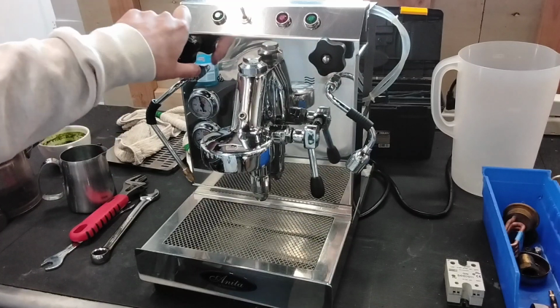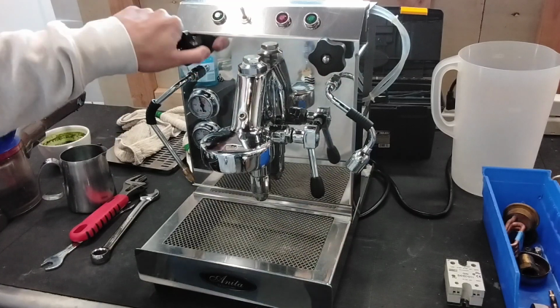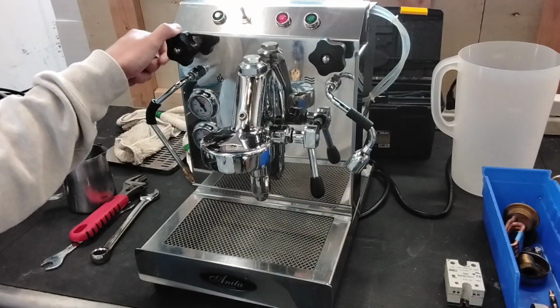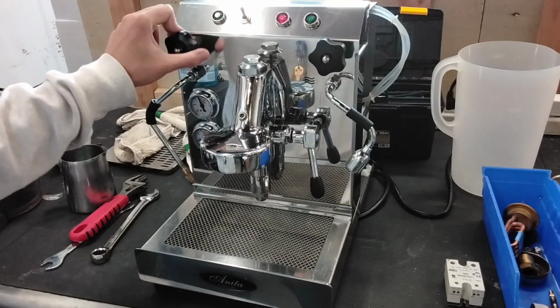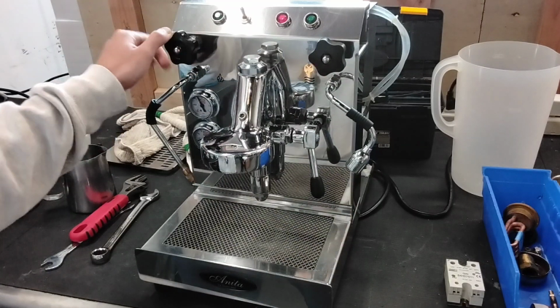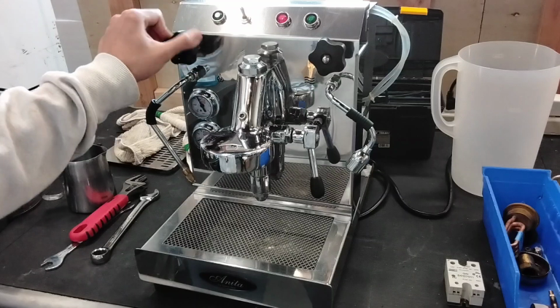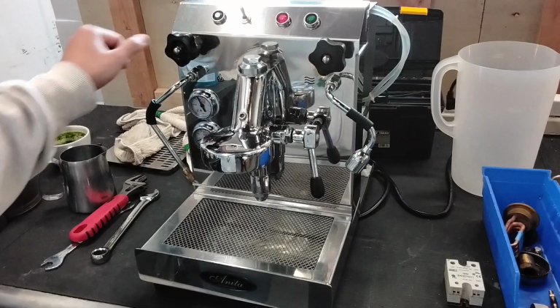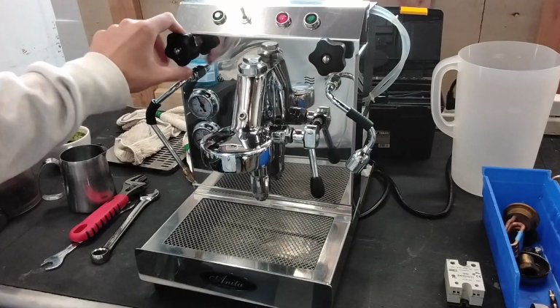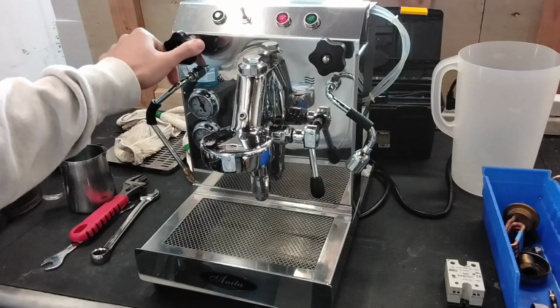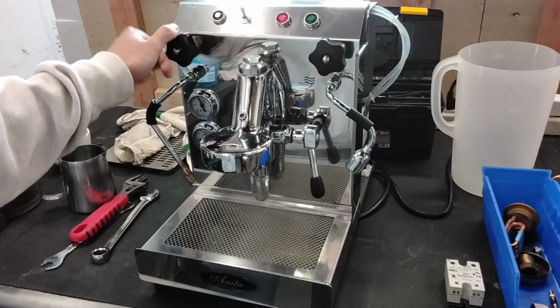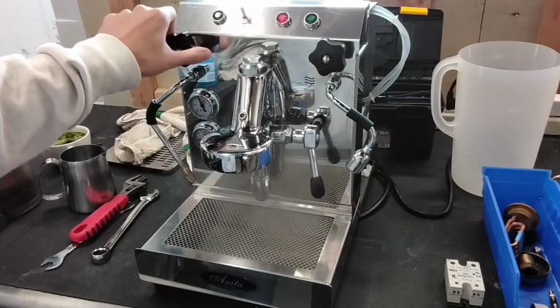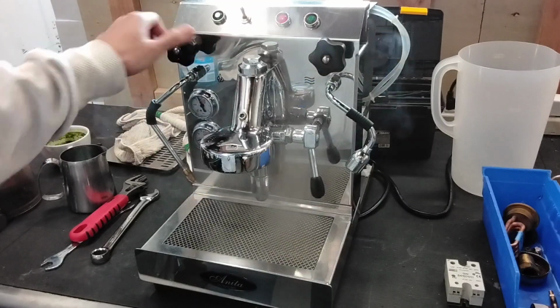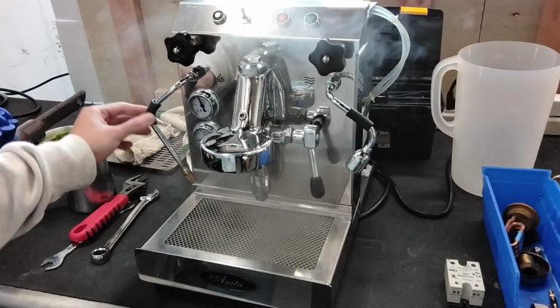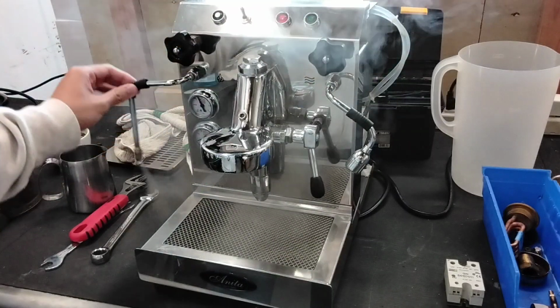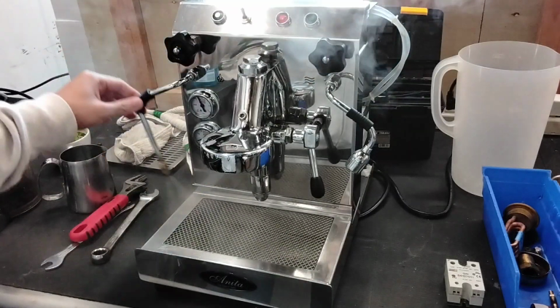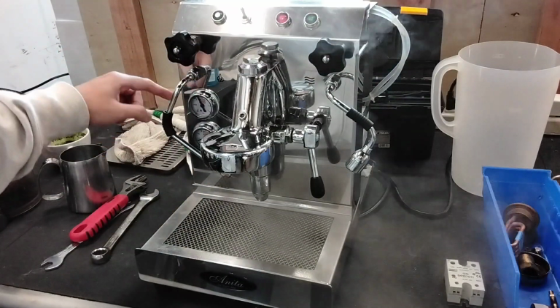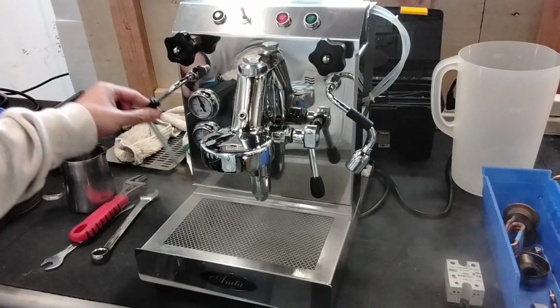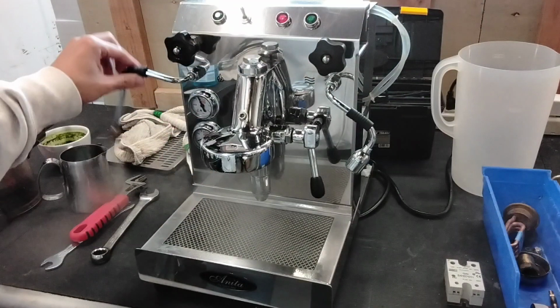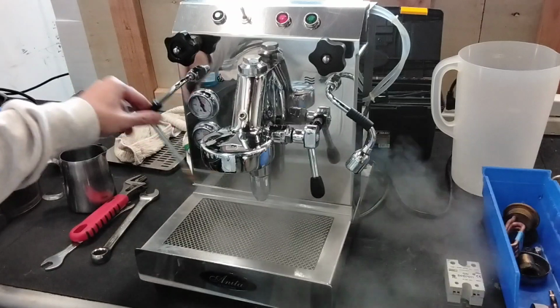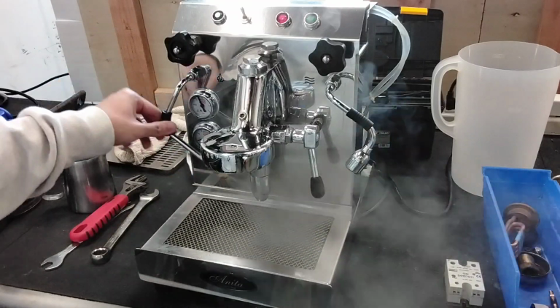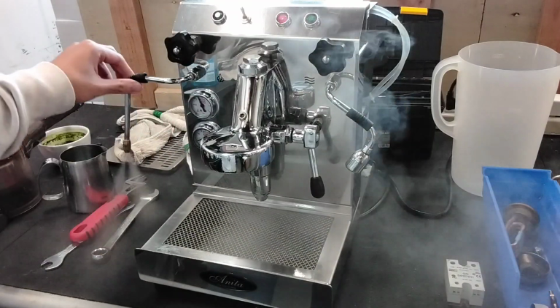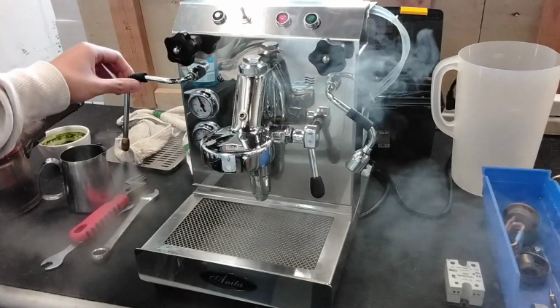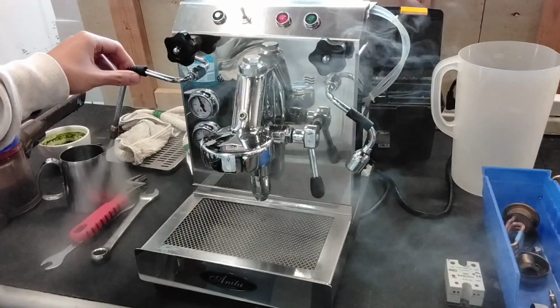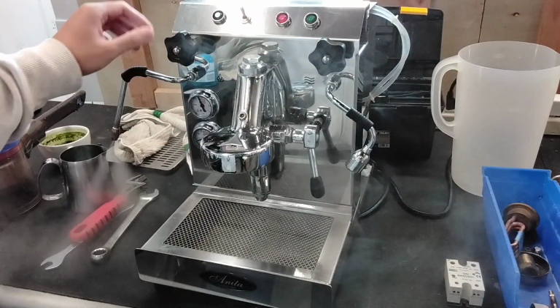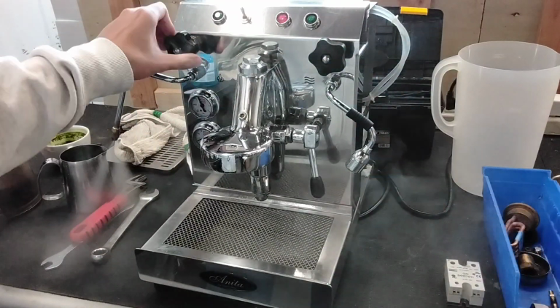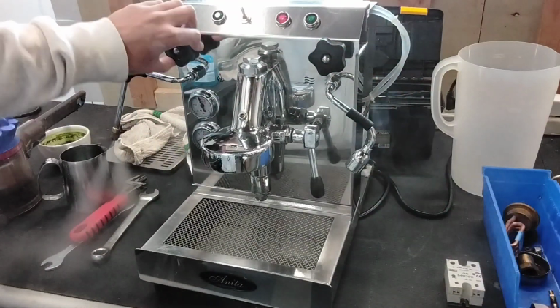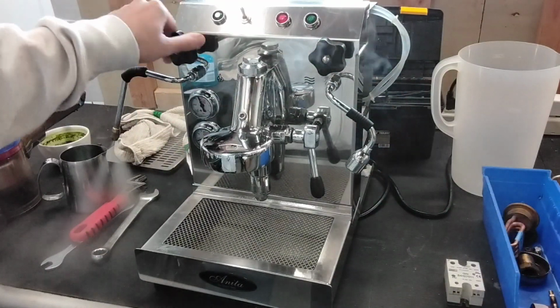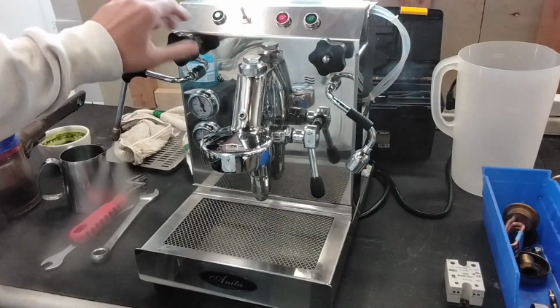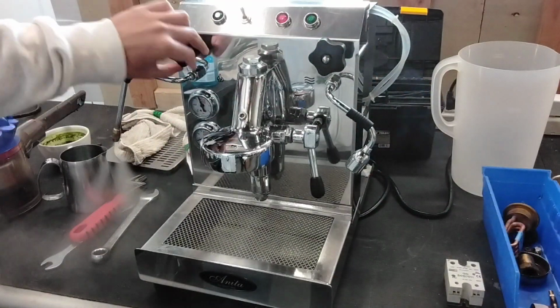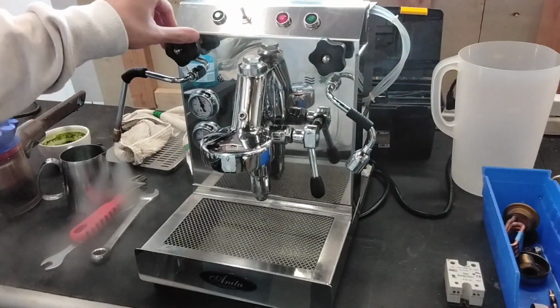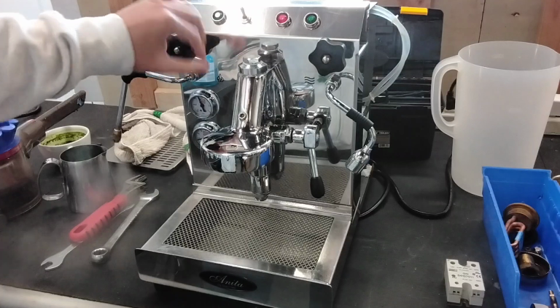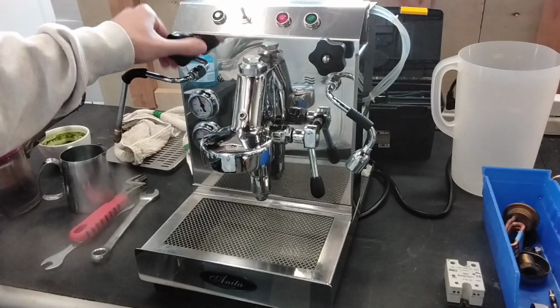We're going to quickly just open this here. As you can see, looking well. We are up to pressure — 1.5 bars — pretty good steam.